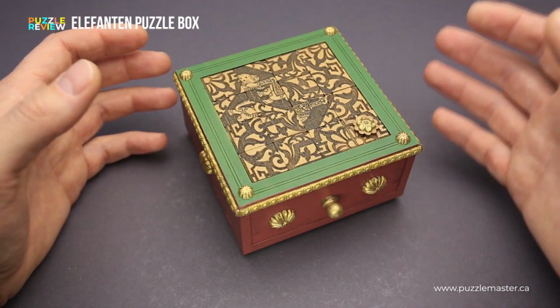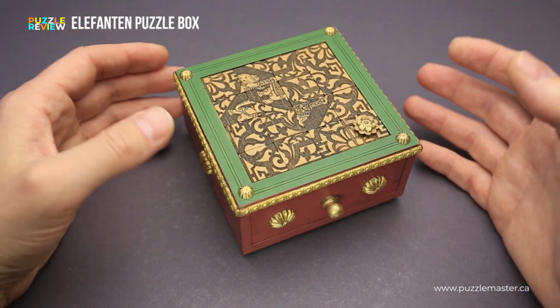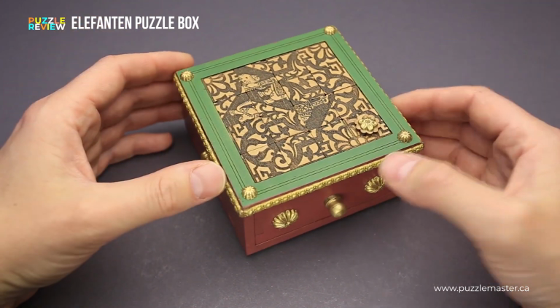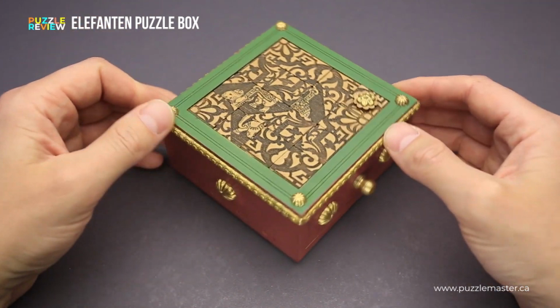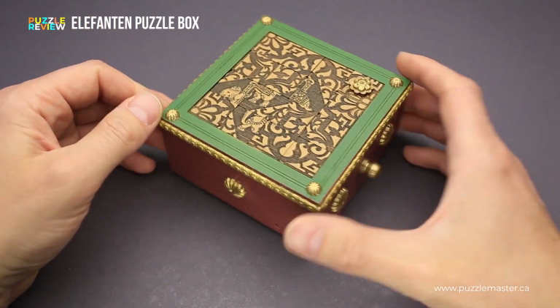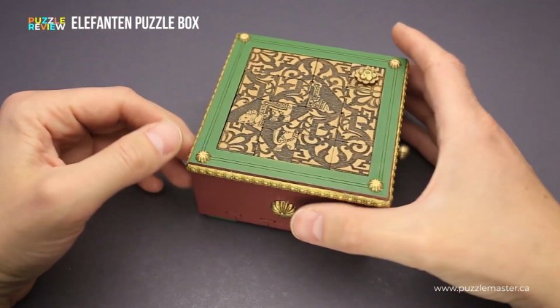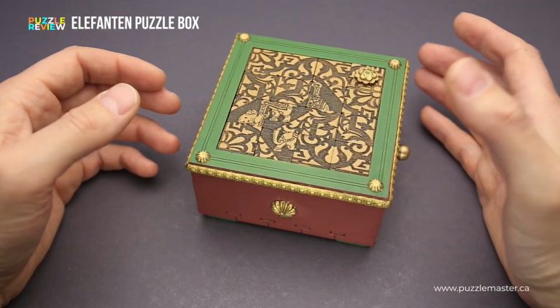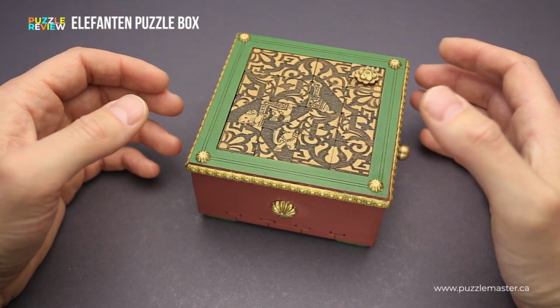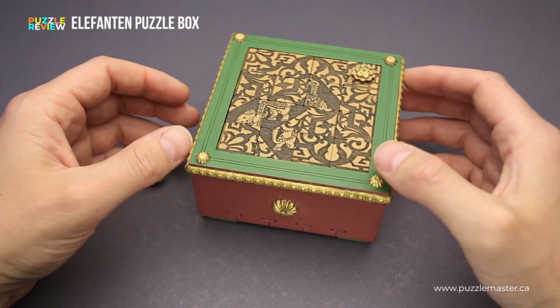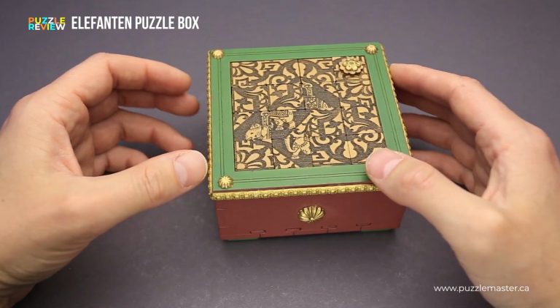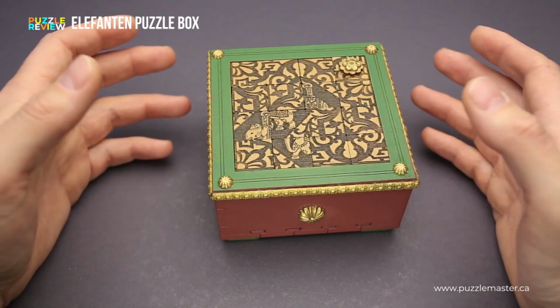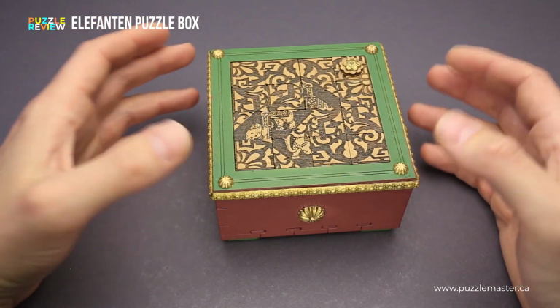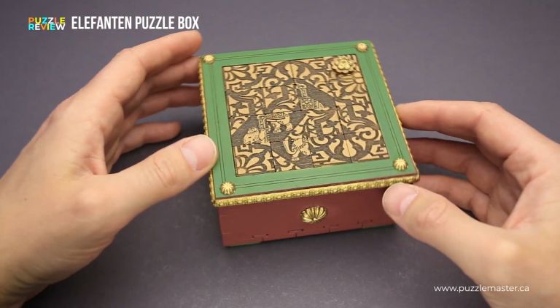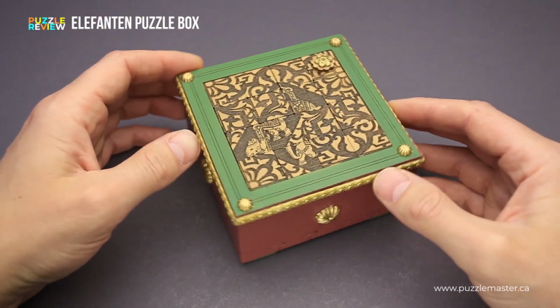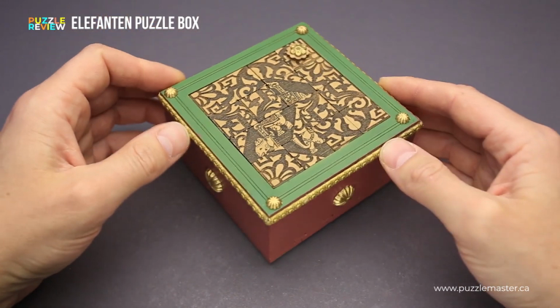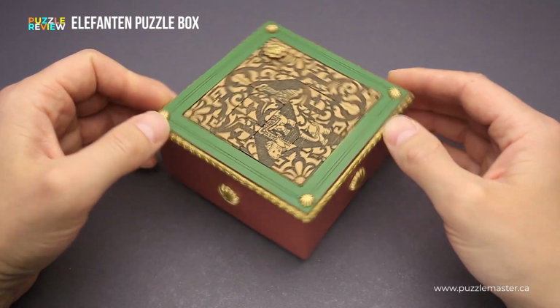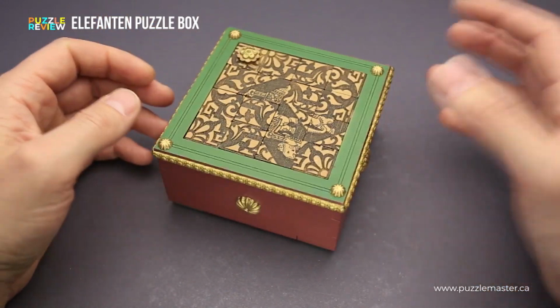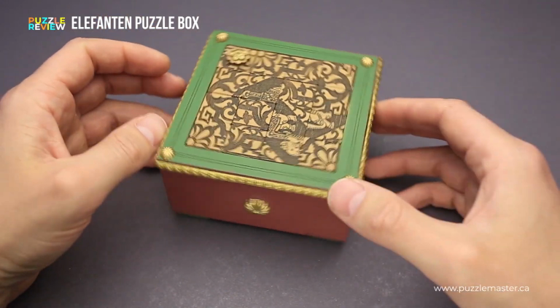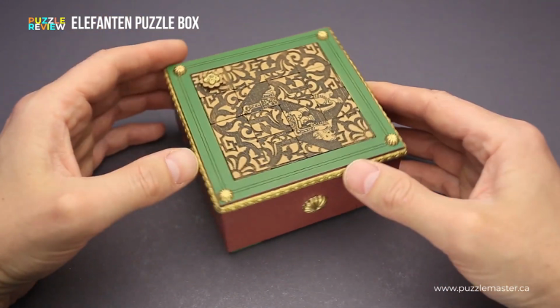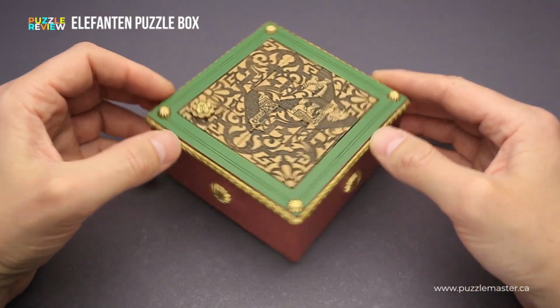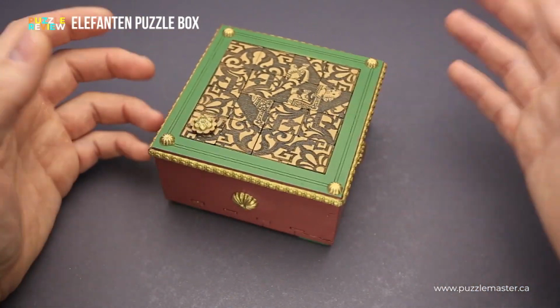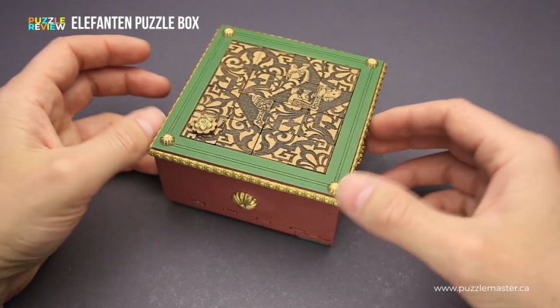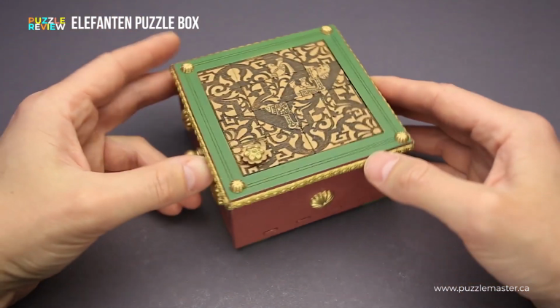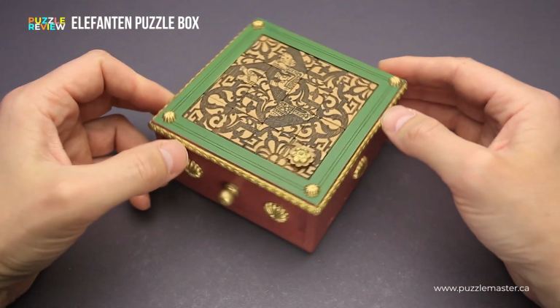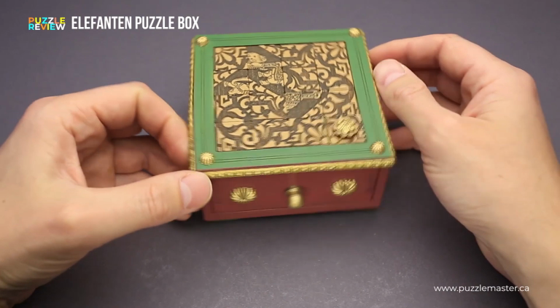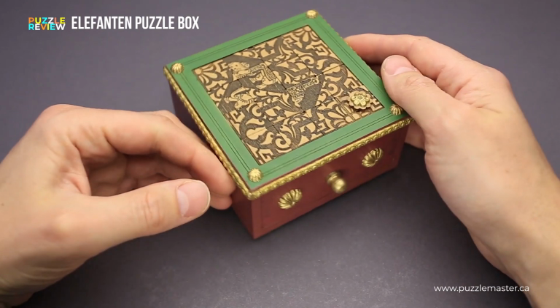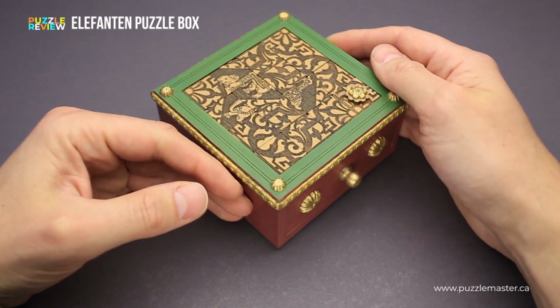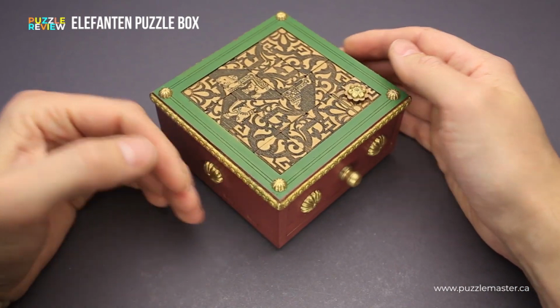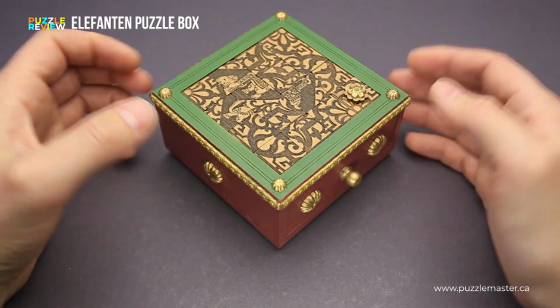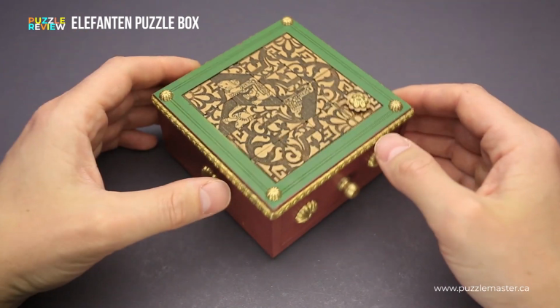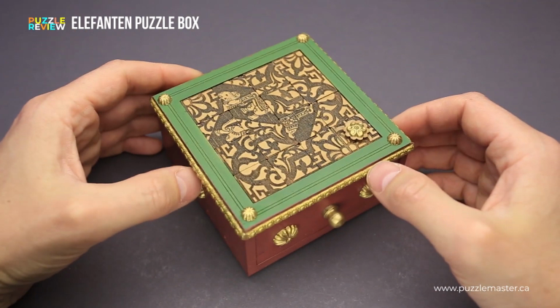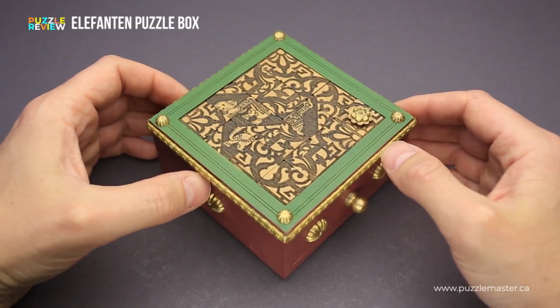It looks like a very beautiful jewelry box, which you can put not just on your puzzle shelf, but in your living room, and it will be a very nice decoration.